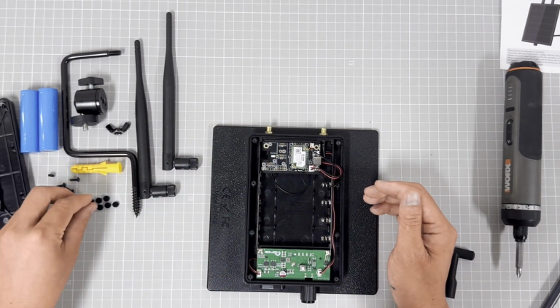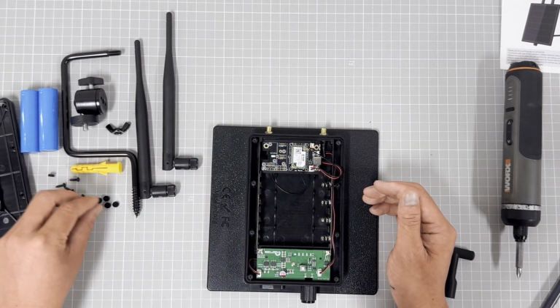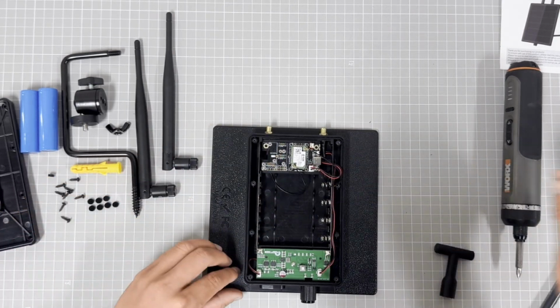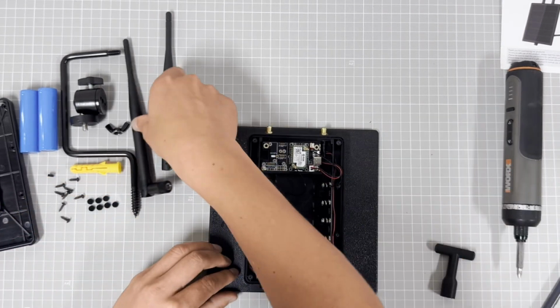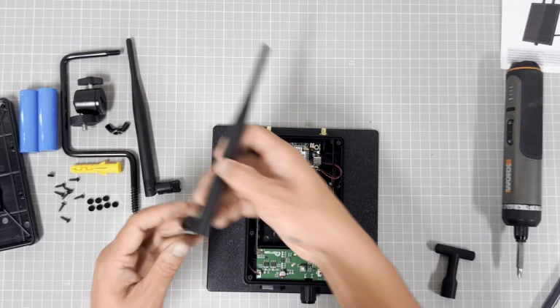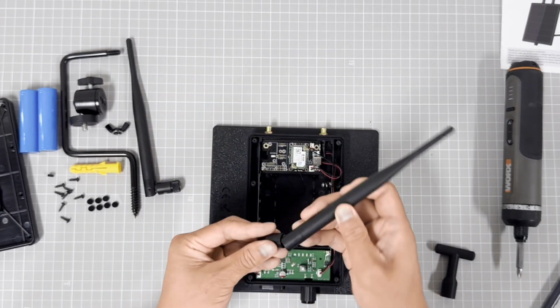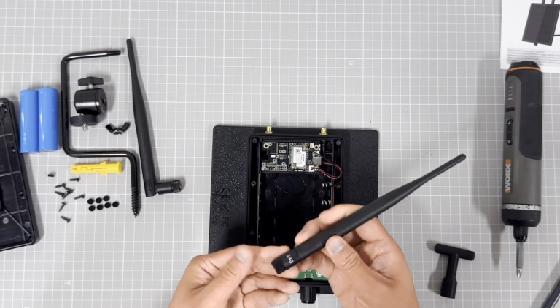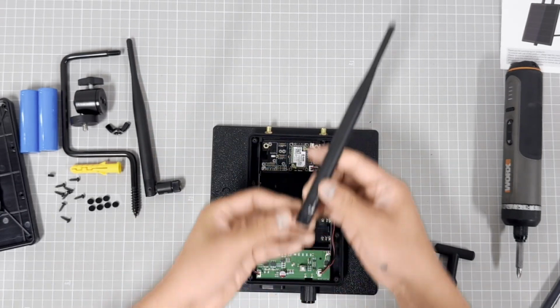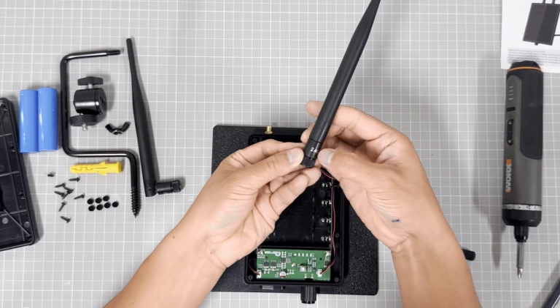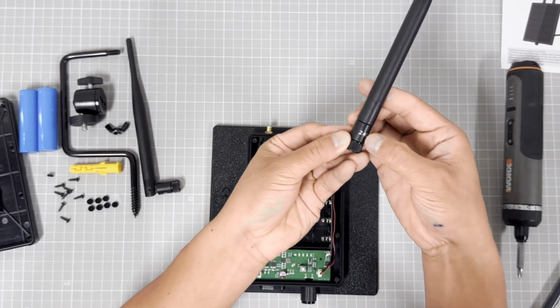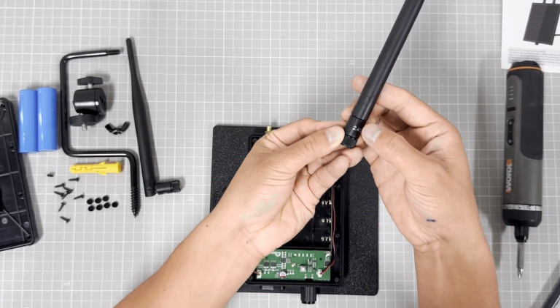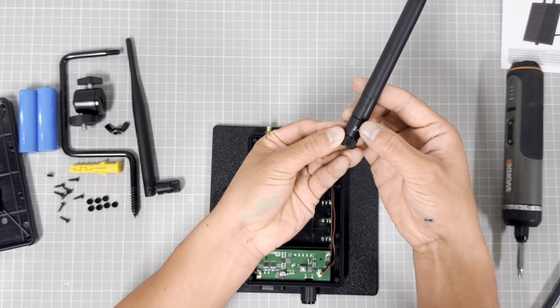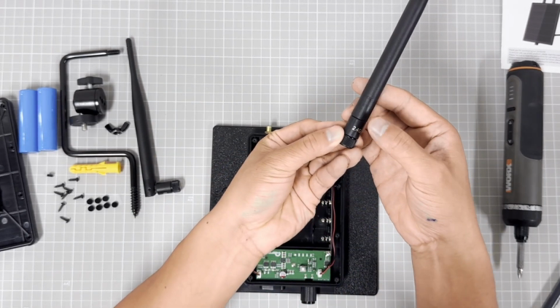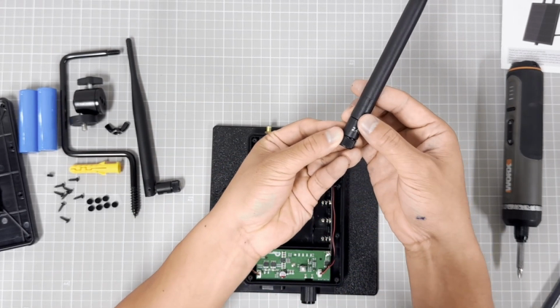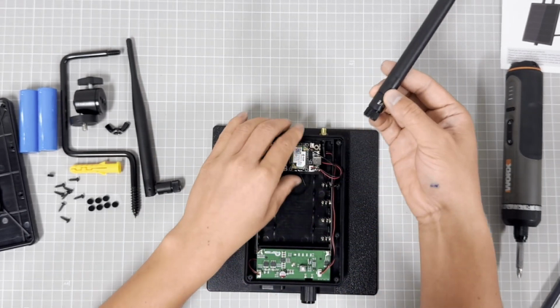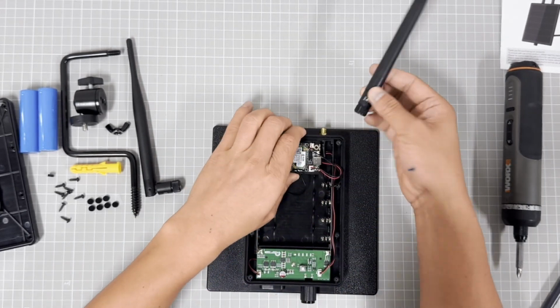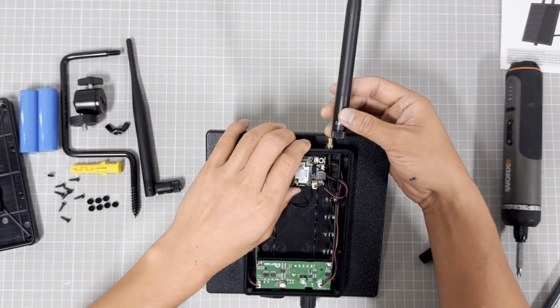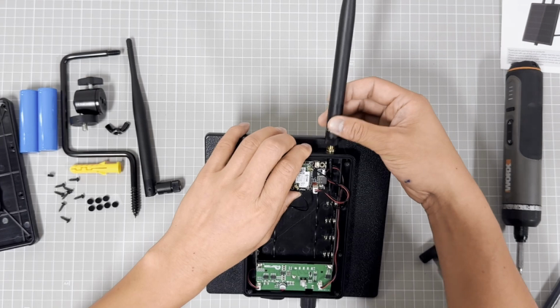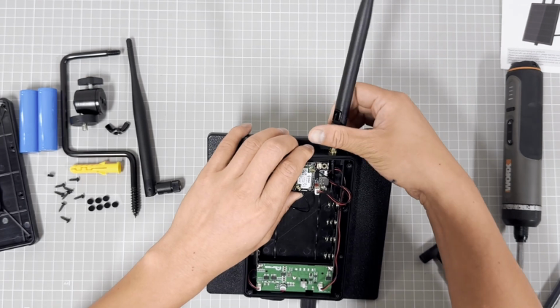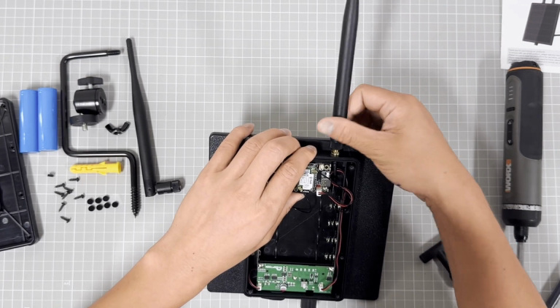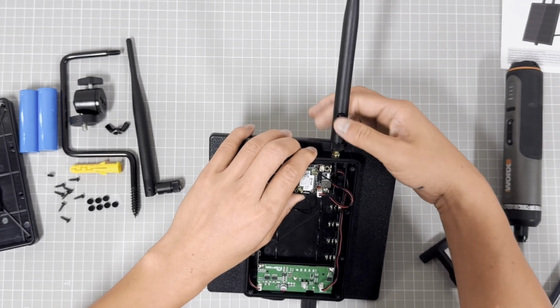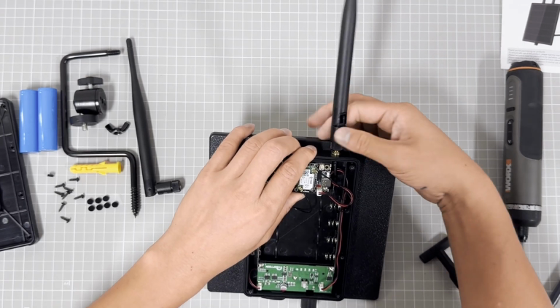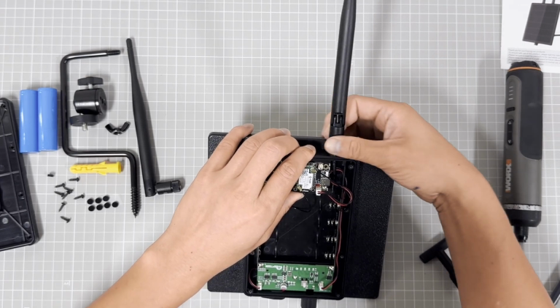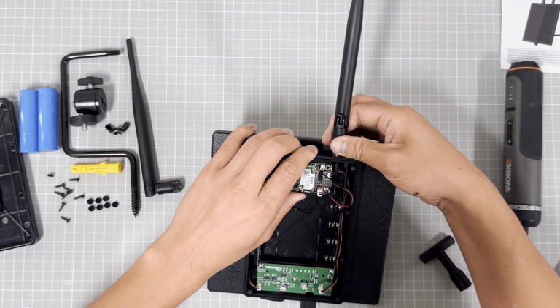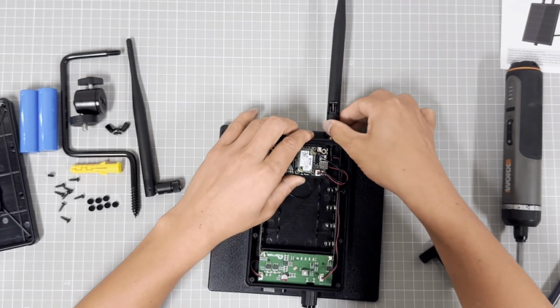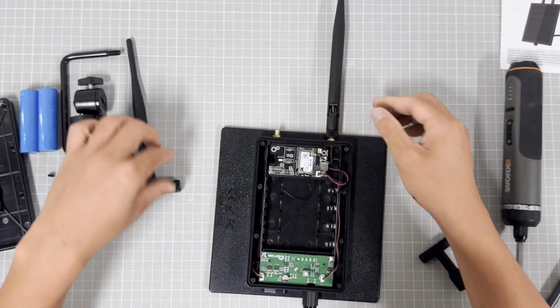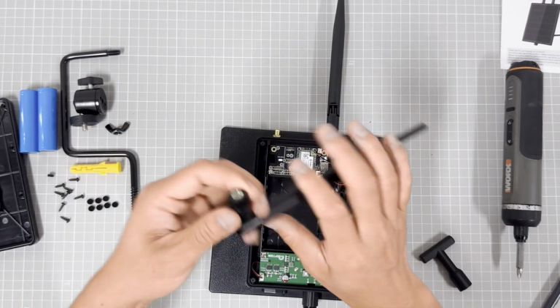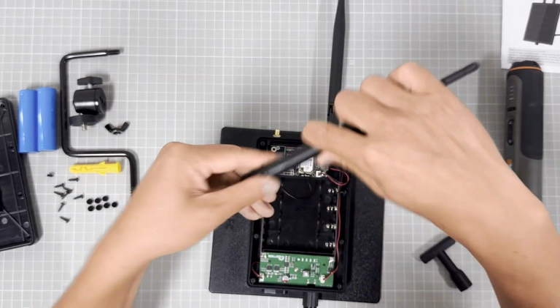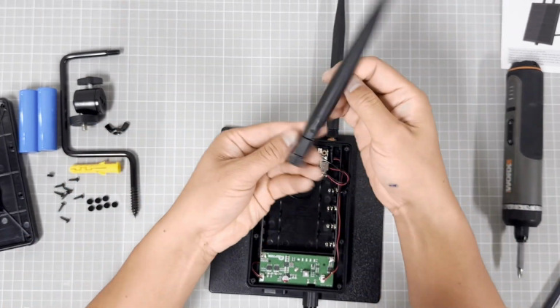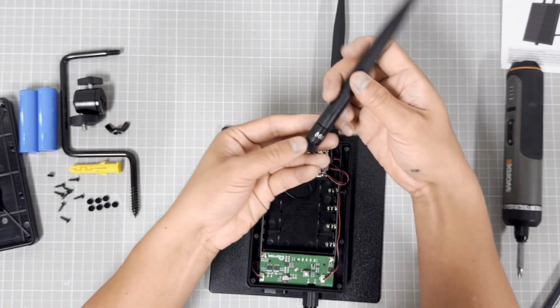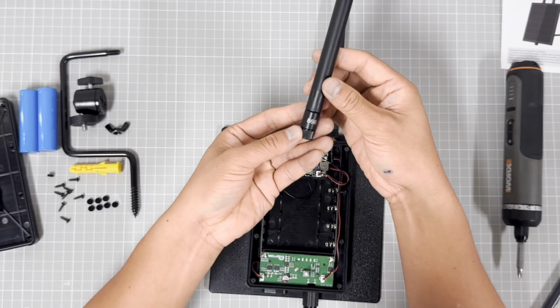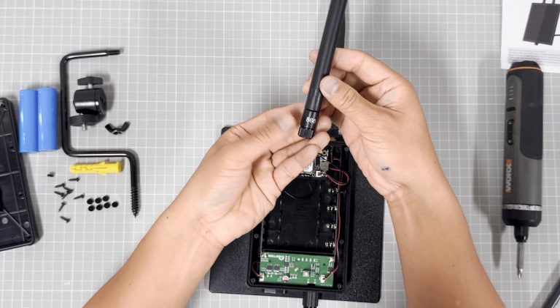Then assemble the antennas. This is the antenna for BLE. And this cable and antenna are for LoRa.